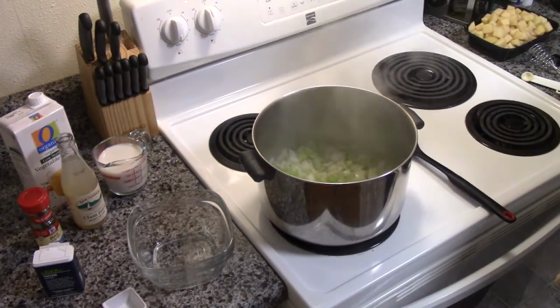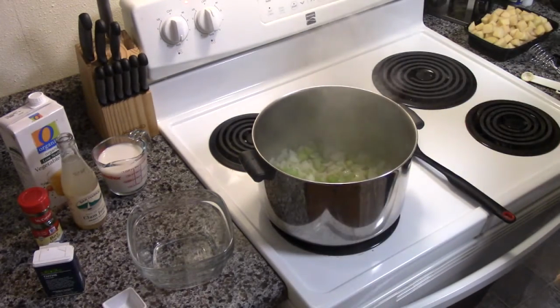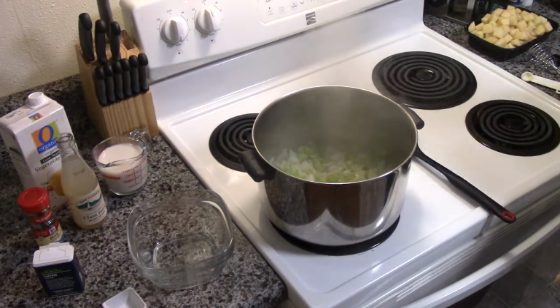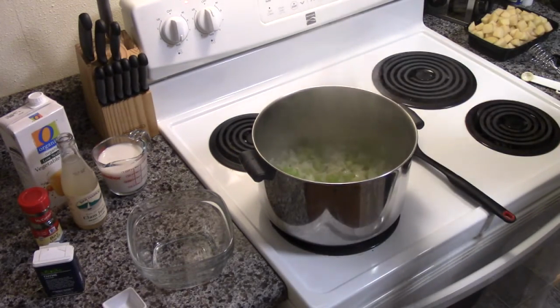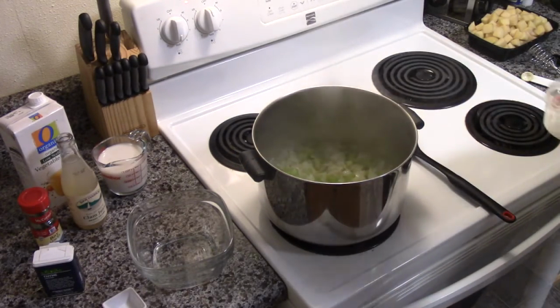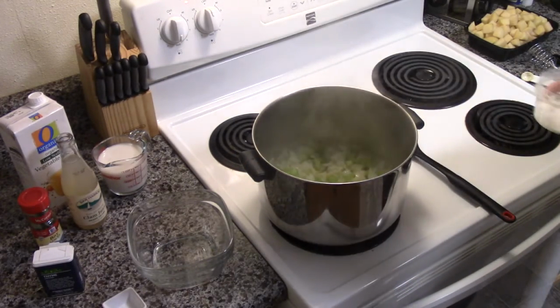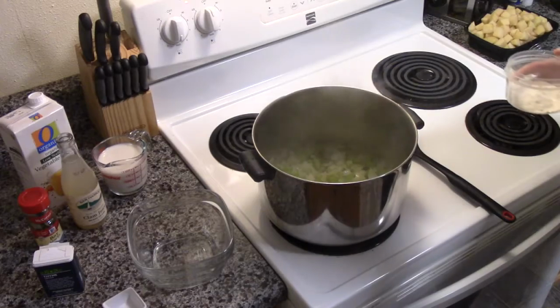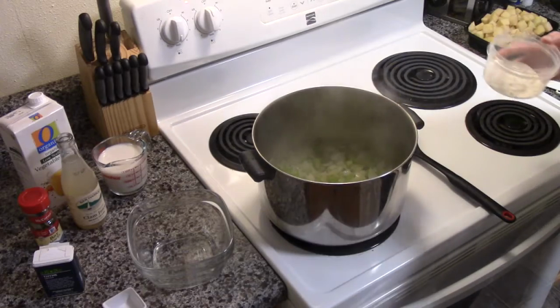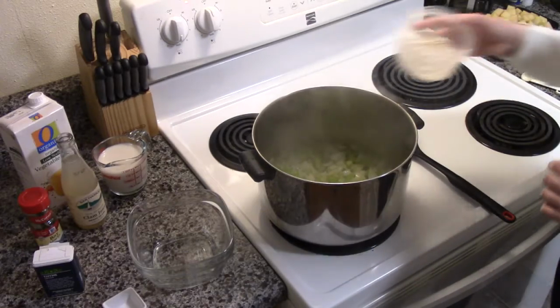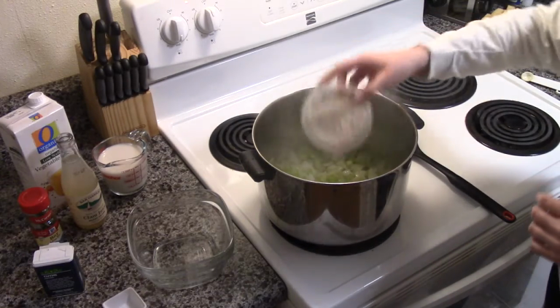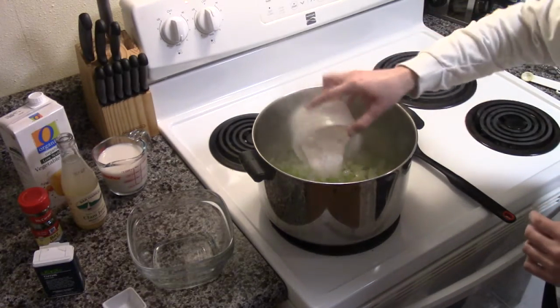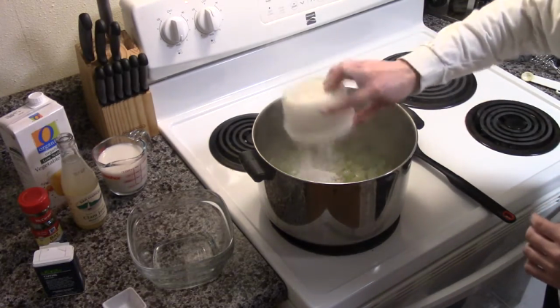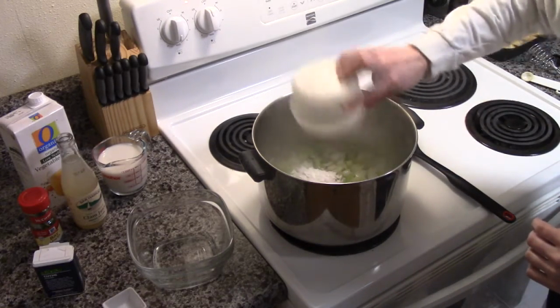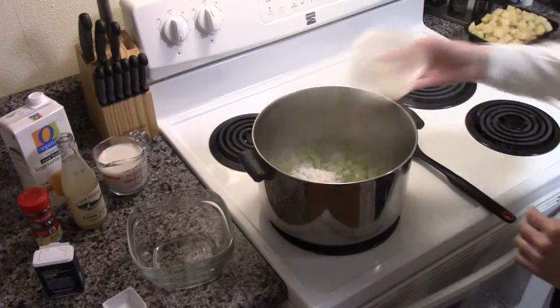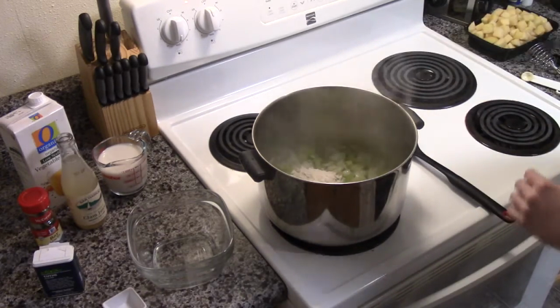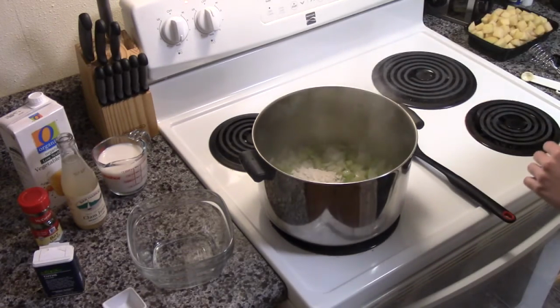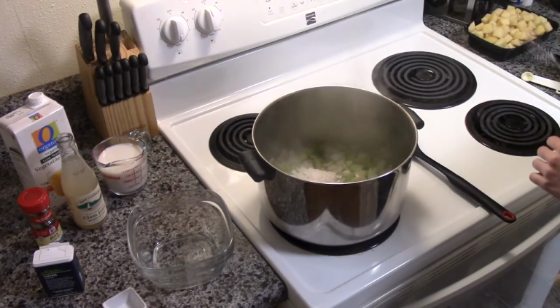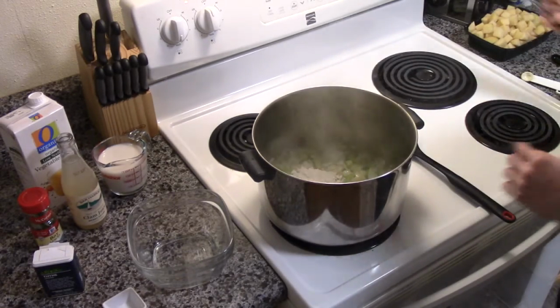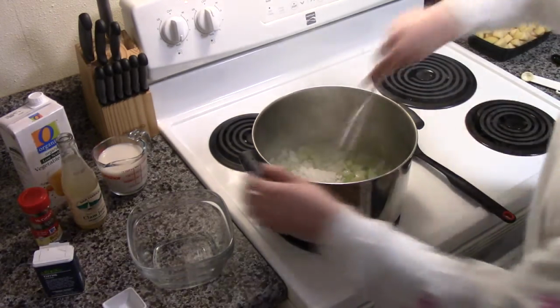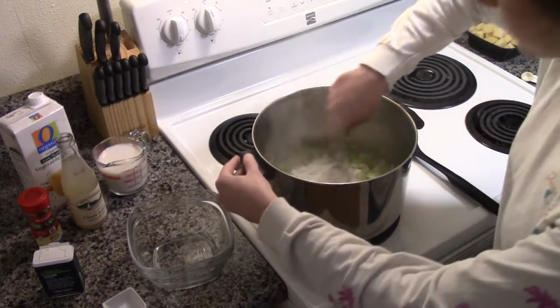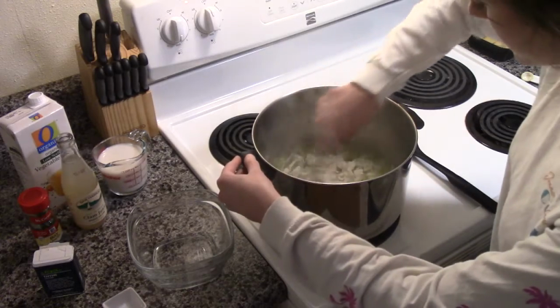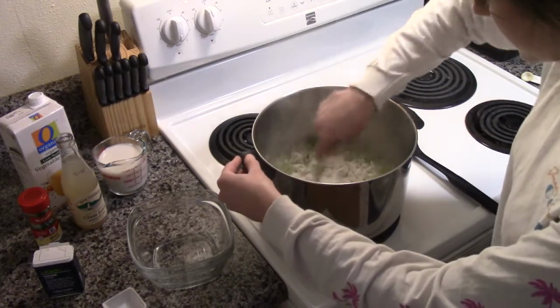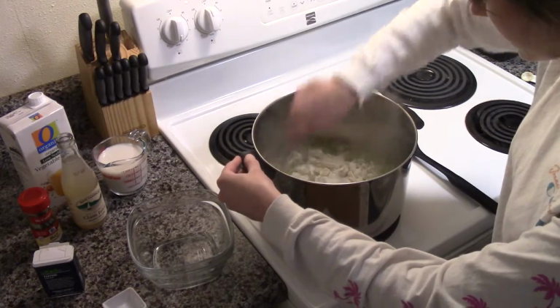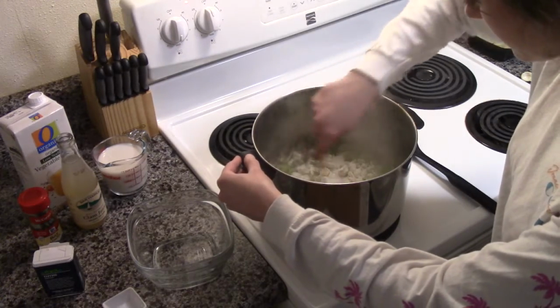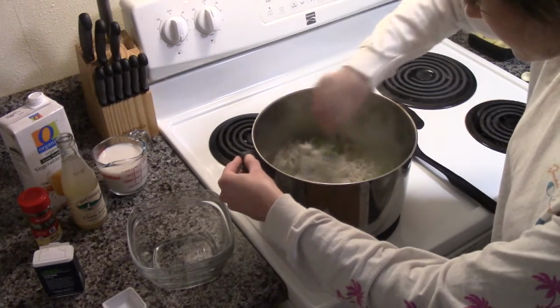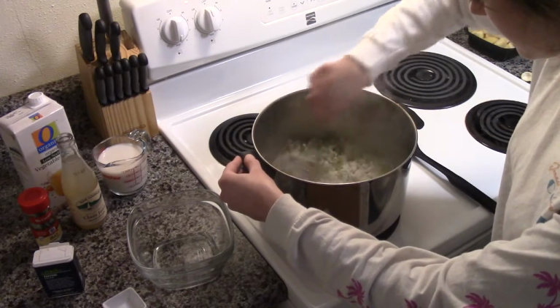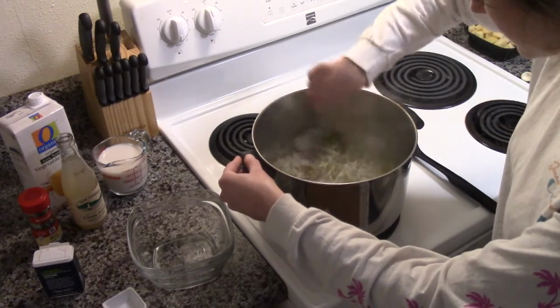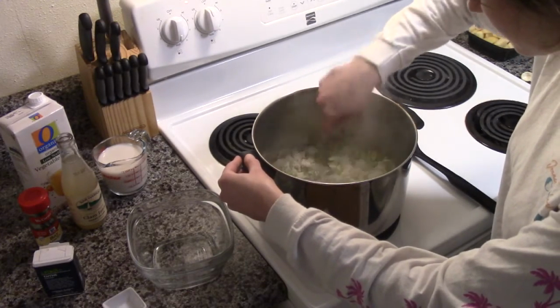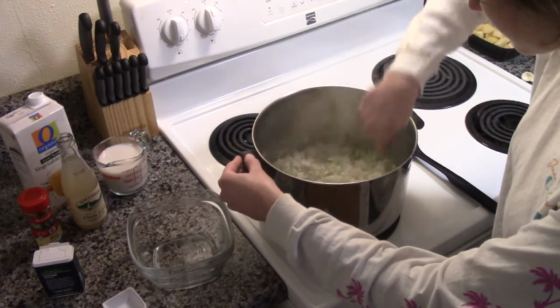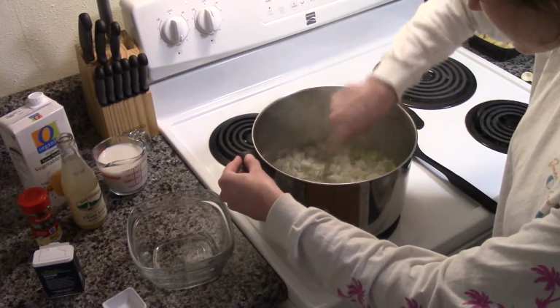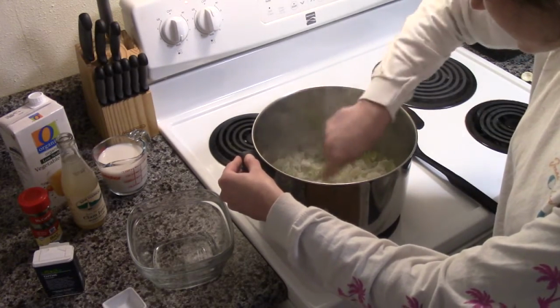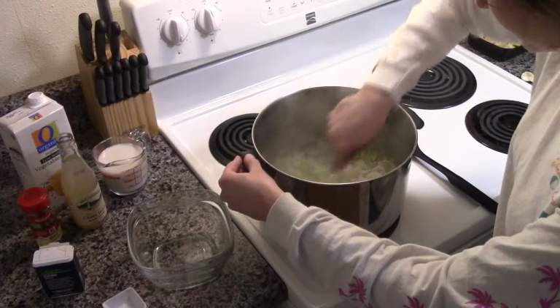Next, you whisk in three tablespoons of all-purpose flour, and you're going to do this until it's lightly browned for a minute.